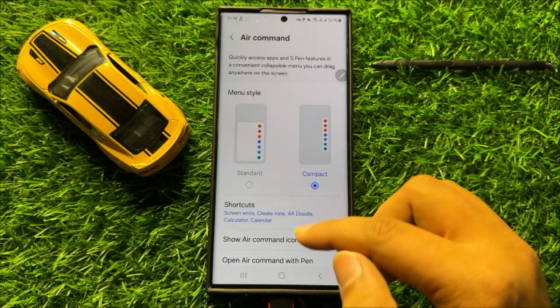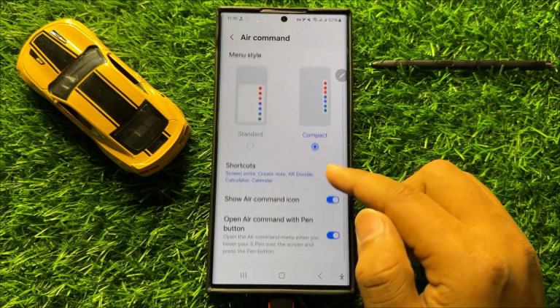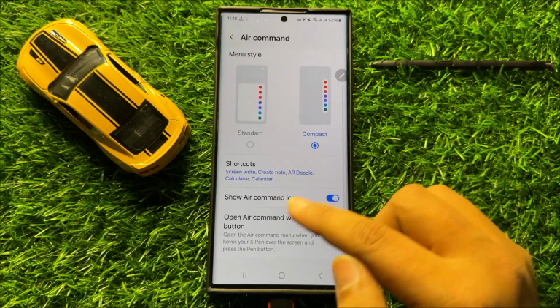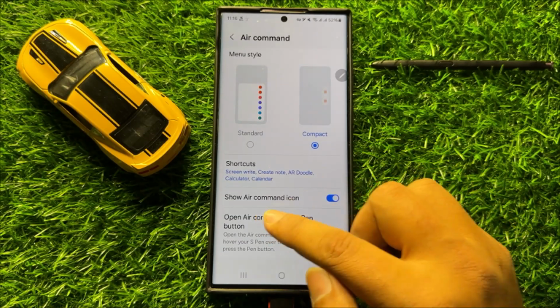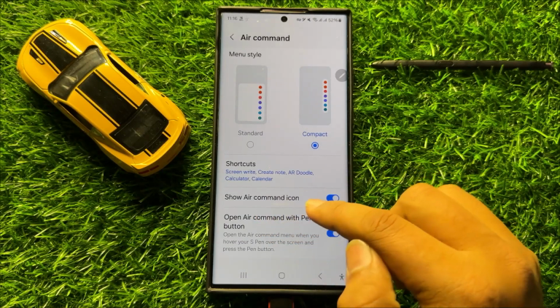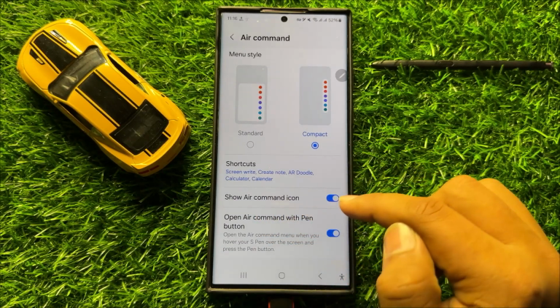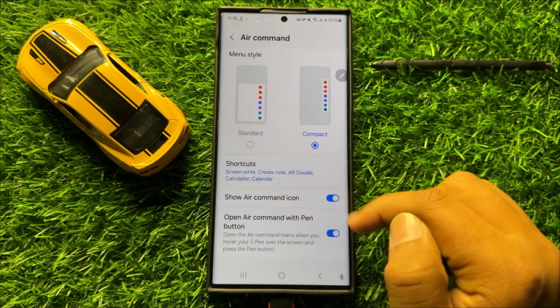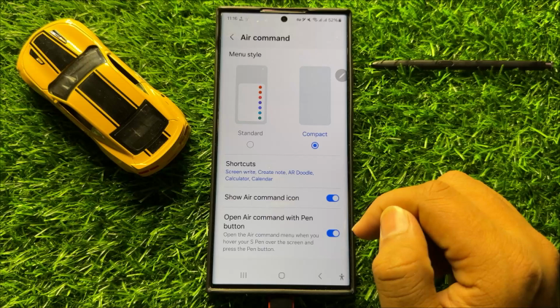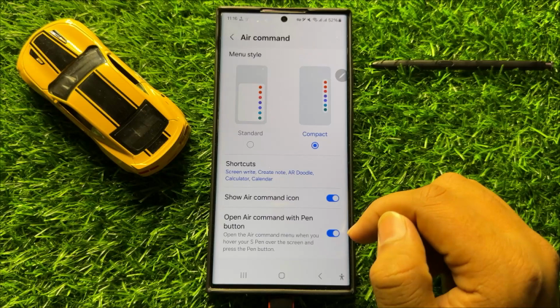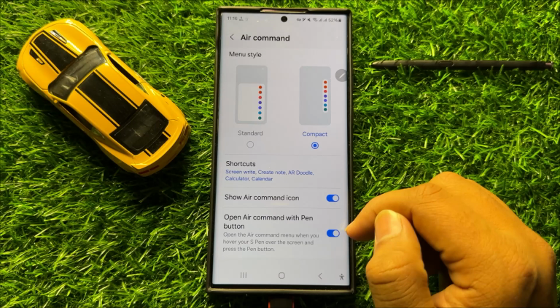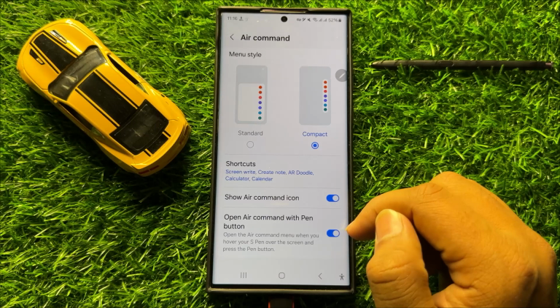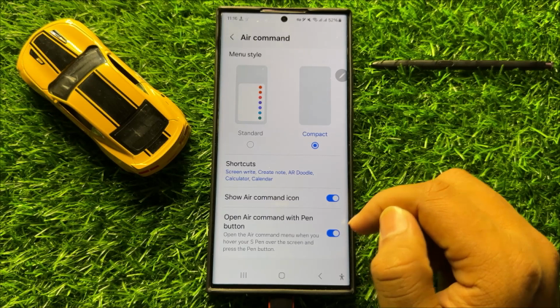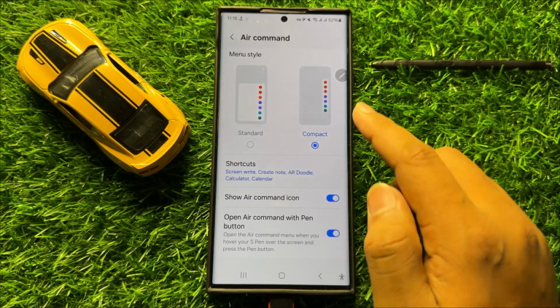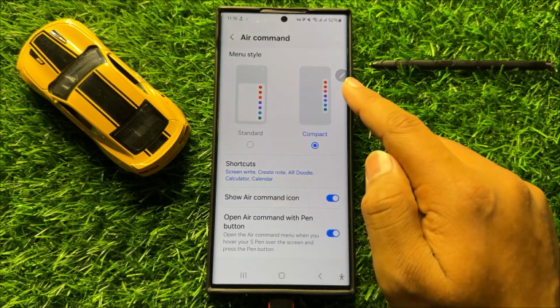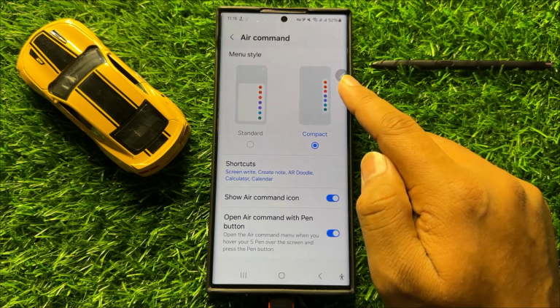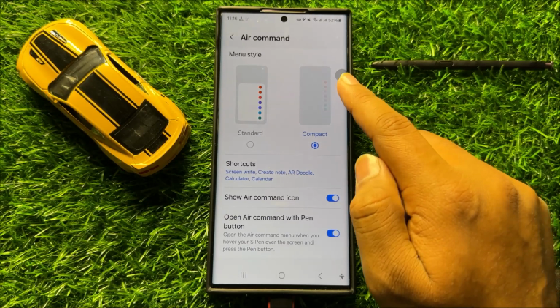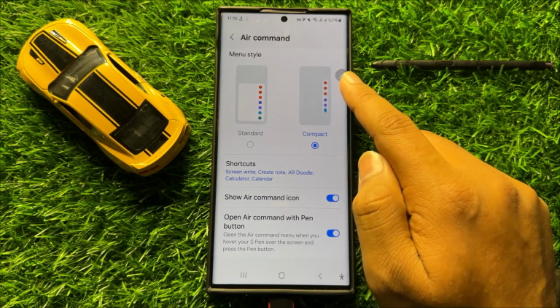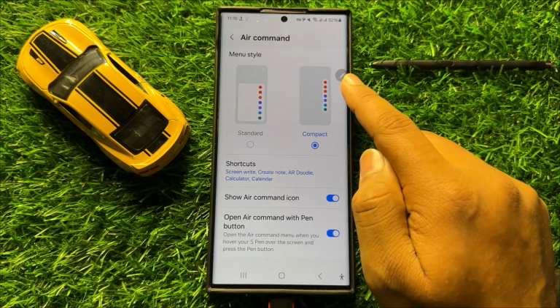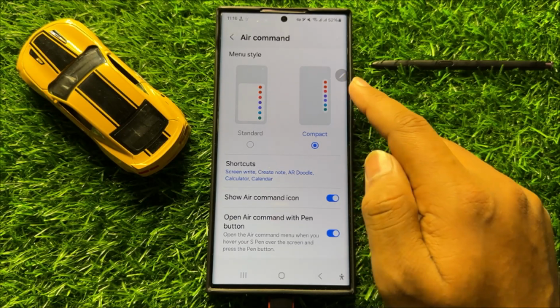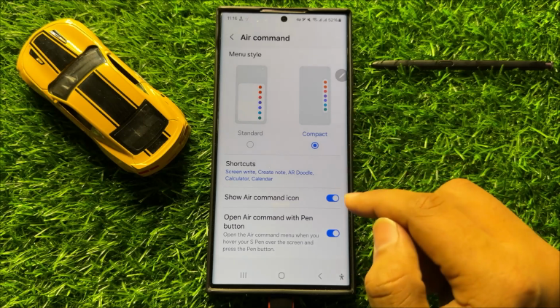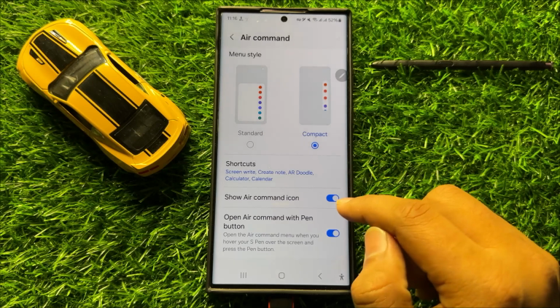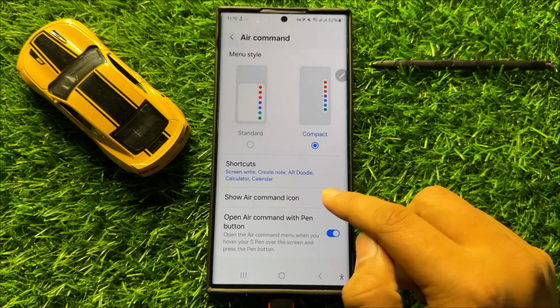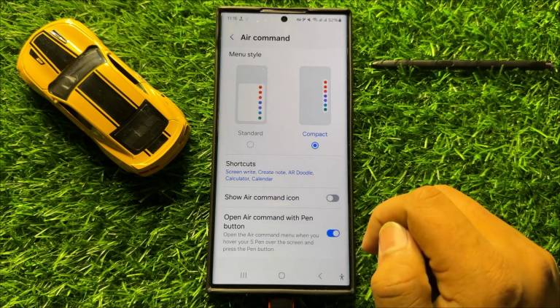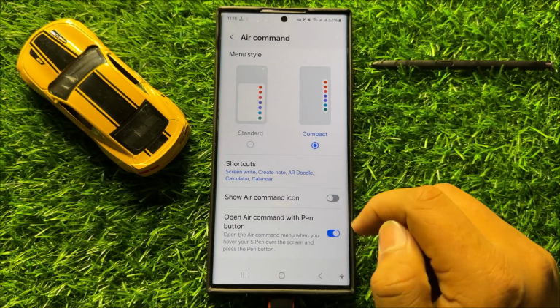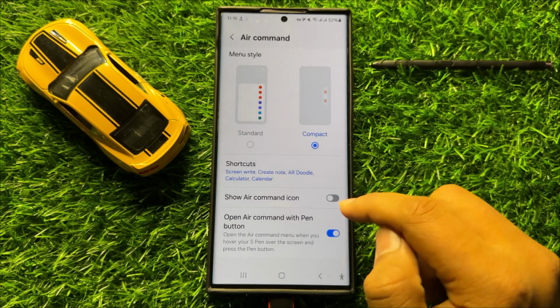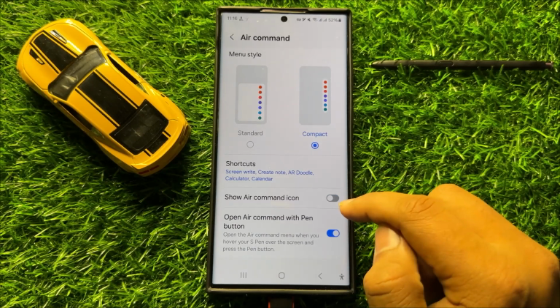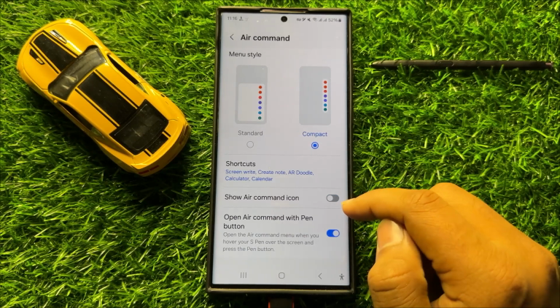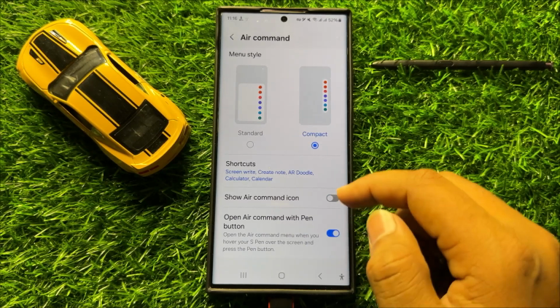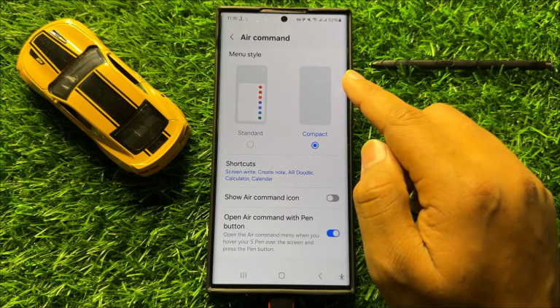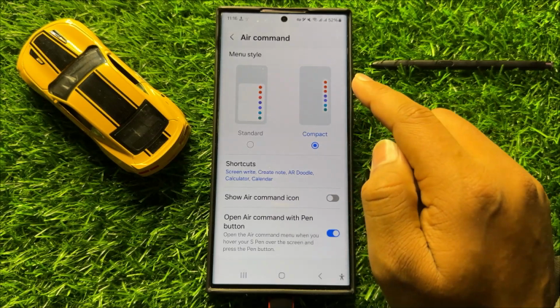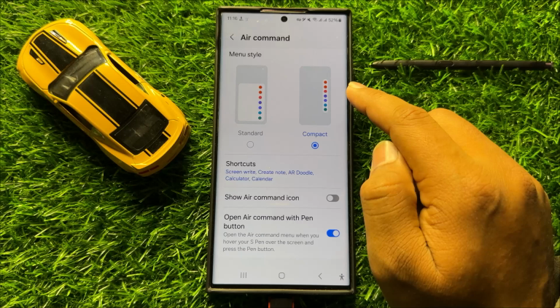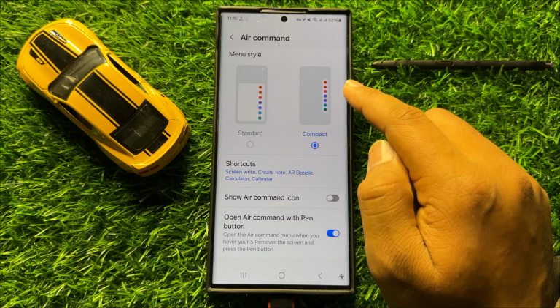Now here you will see a Show Air Command icon button. If you want to hide this S Pen Air Command icon, then turn off this button, and after turning off this button, that icon will be hidden.